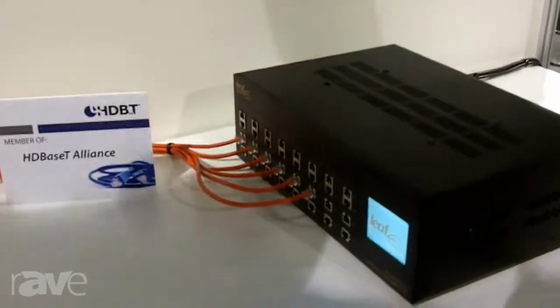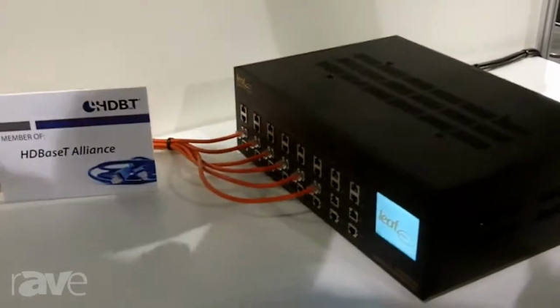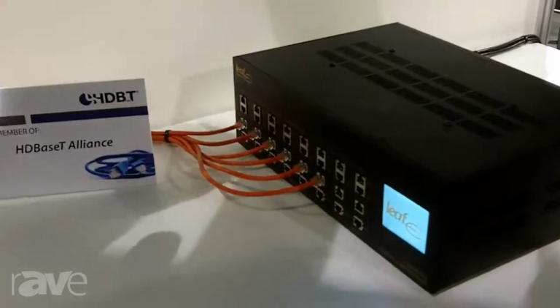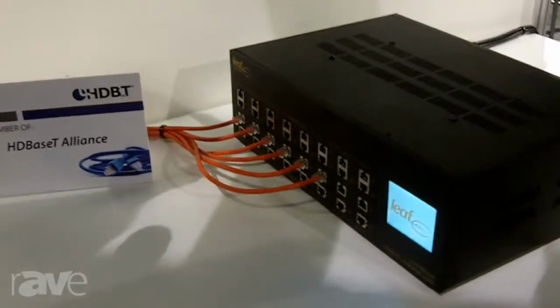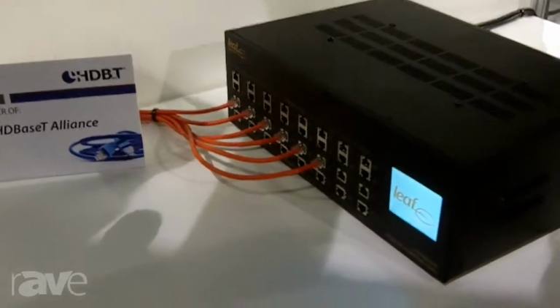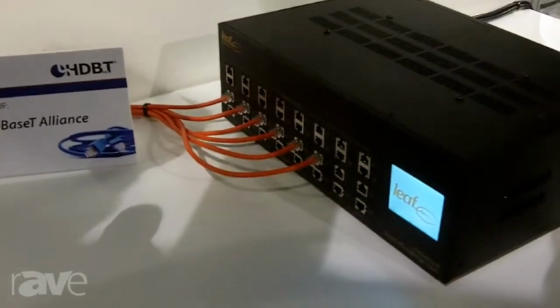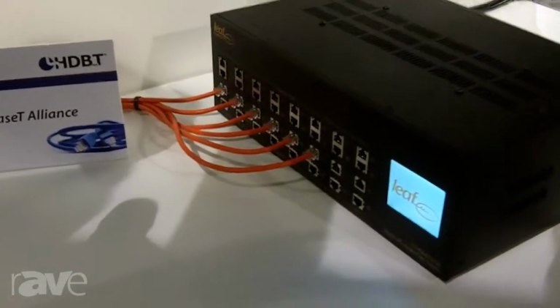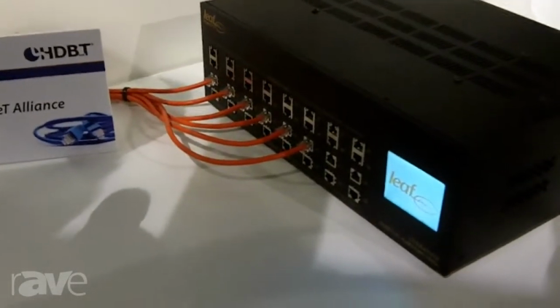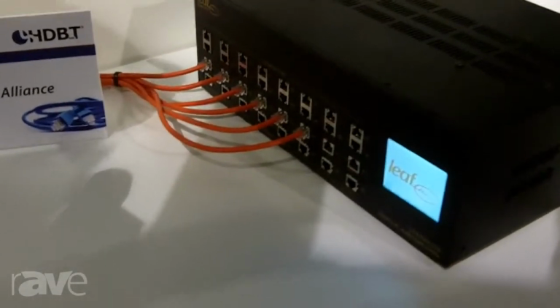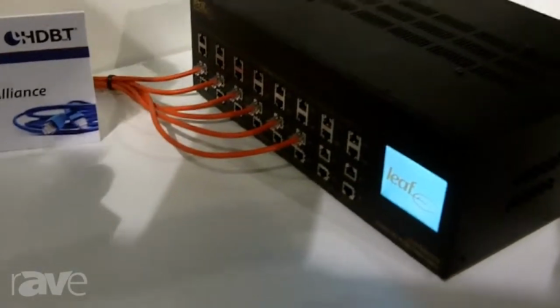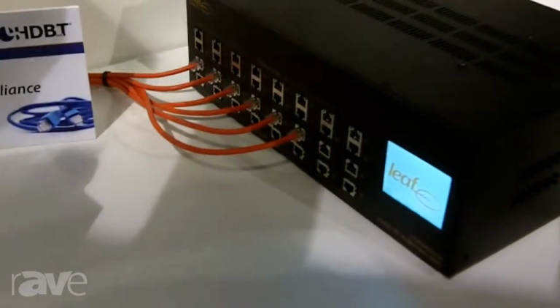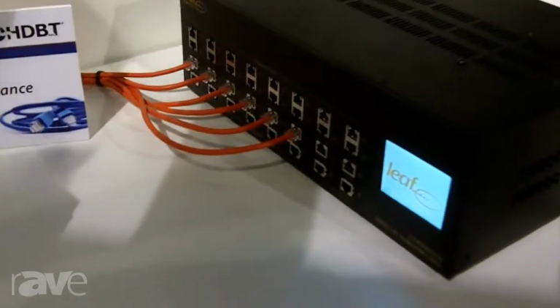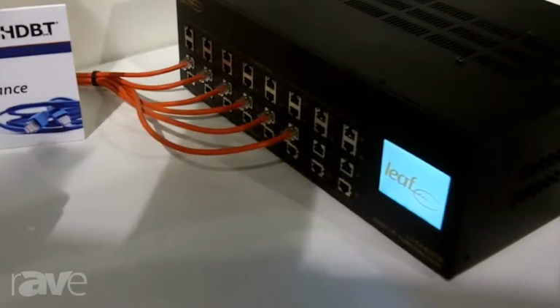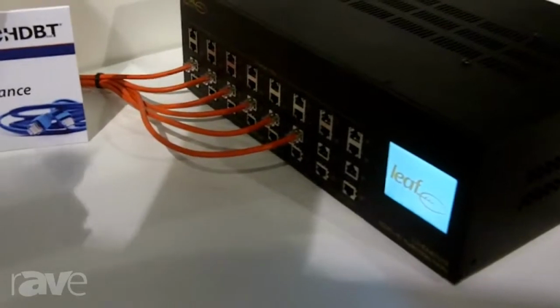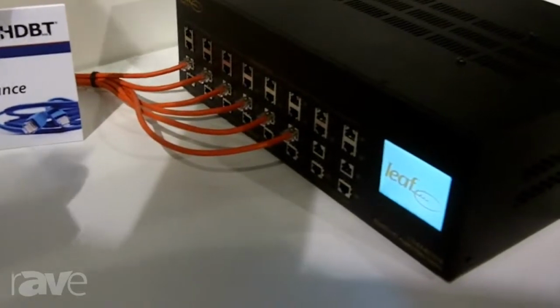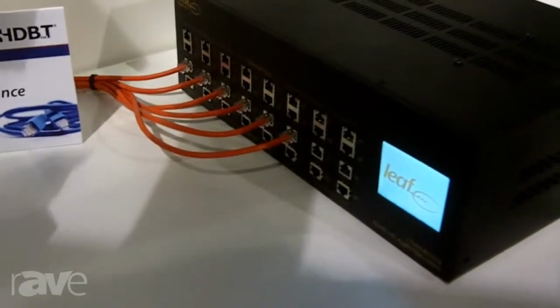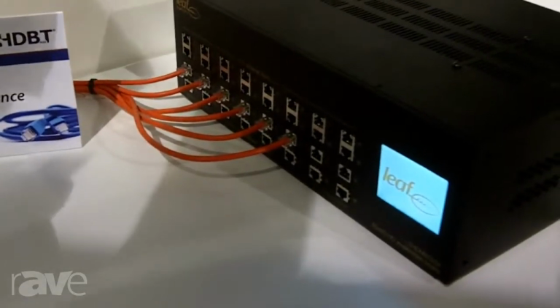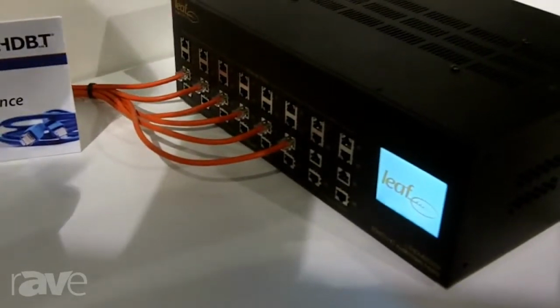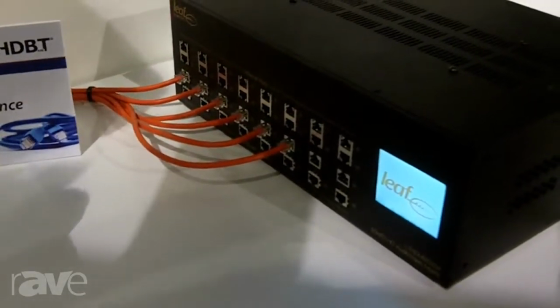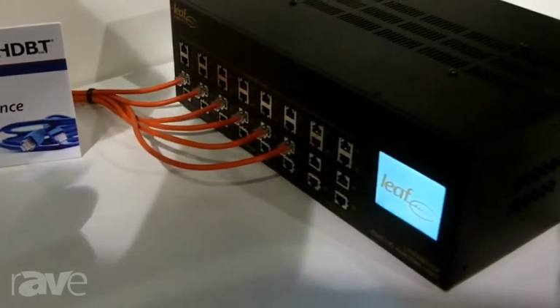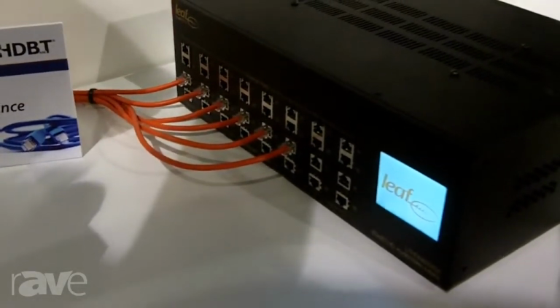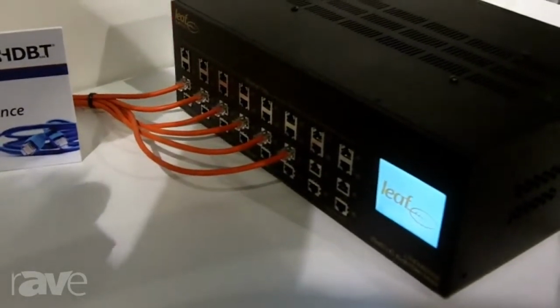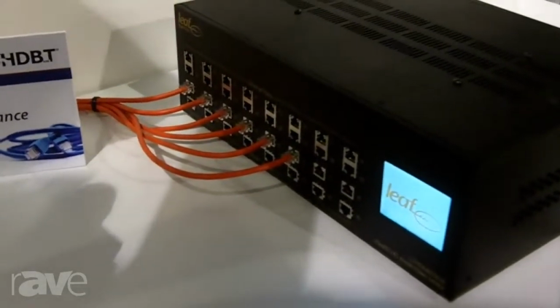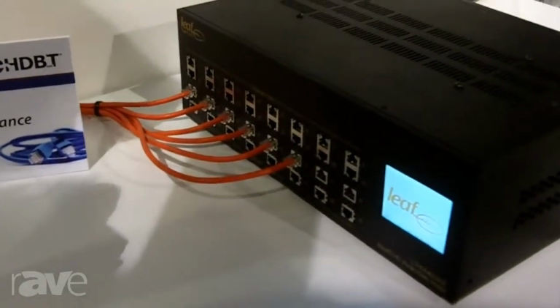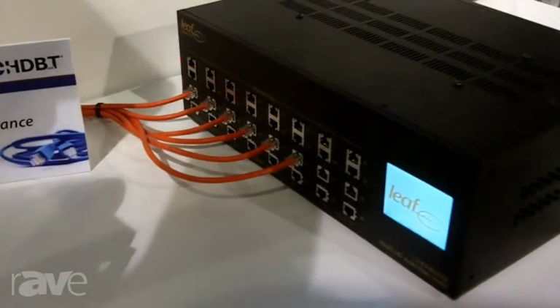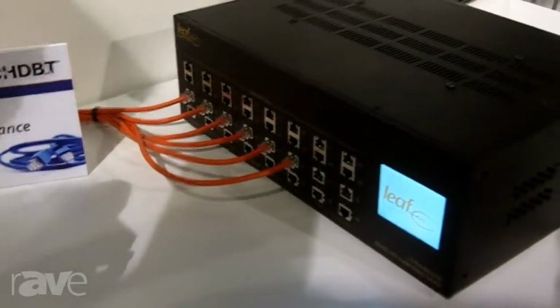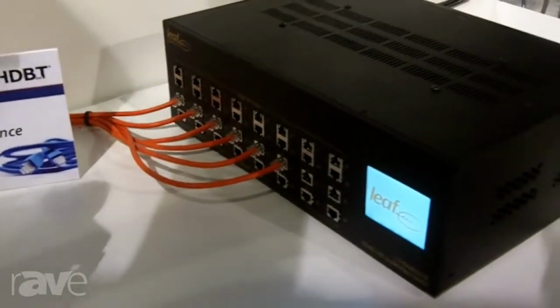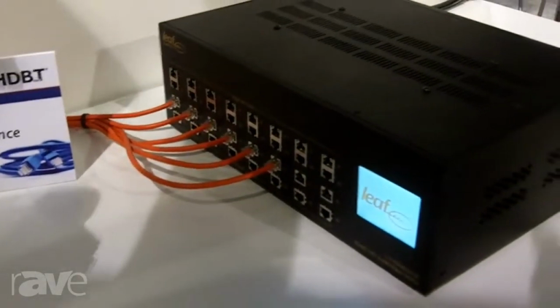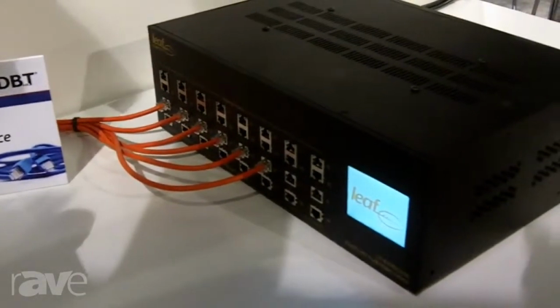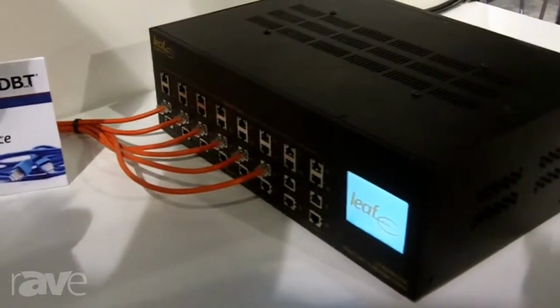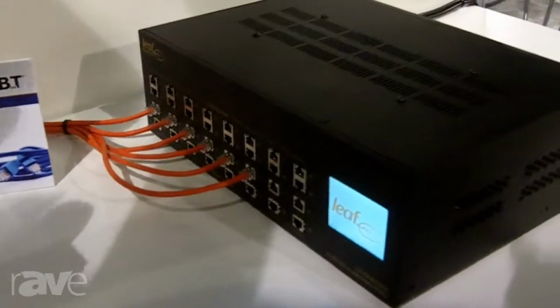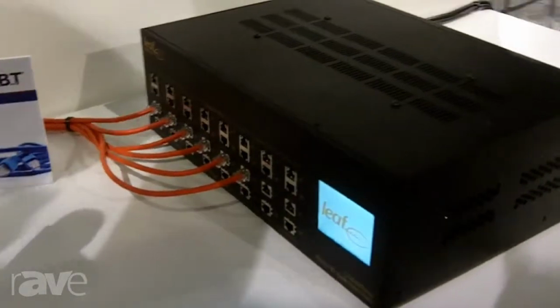The LEAF 2020 allows you to peel off the audio from an HDMI source and distribute that audio analog to any zone.